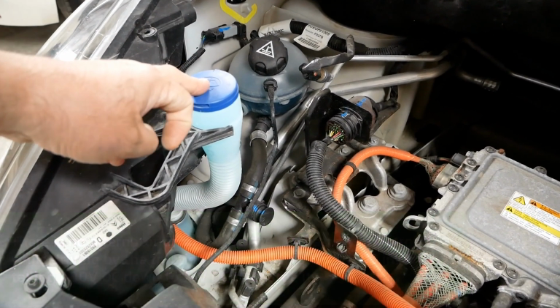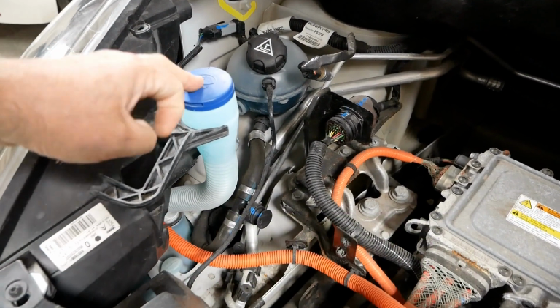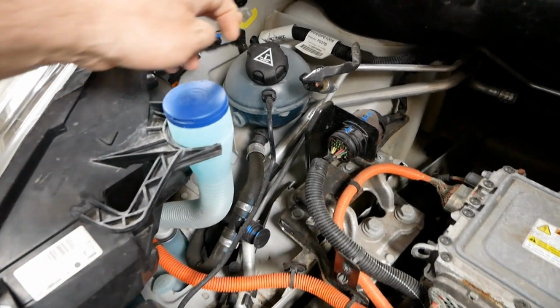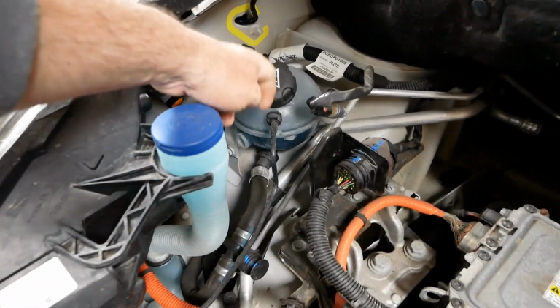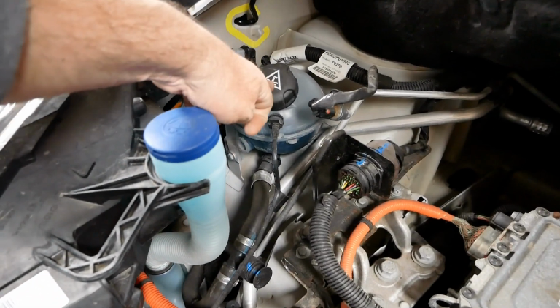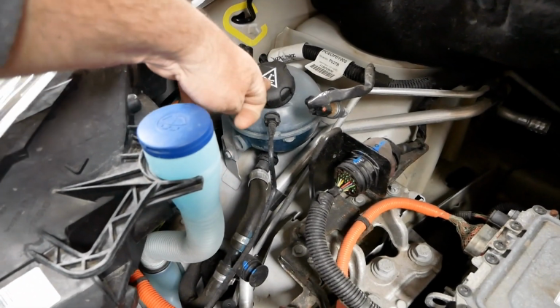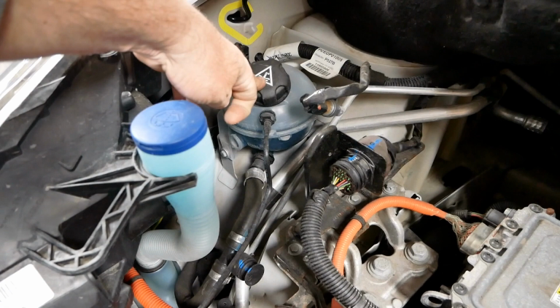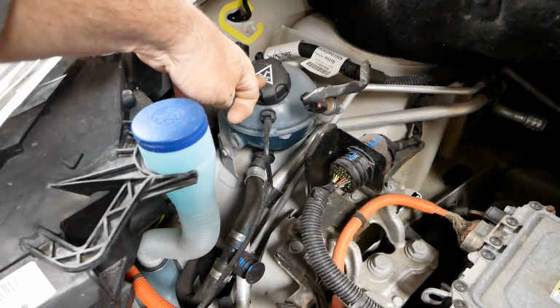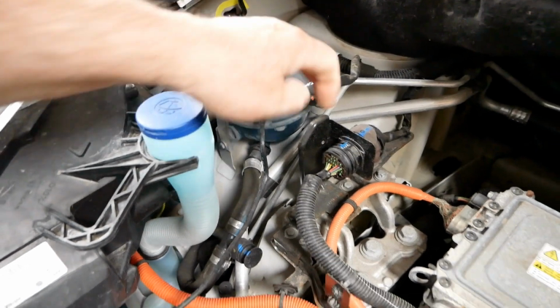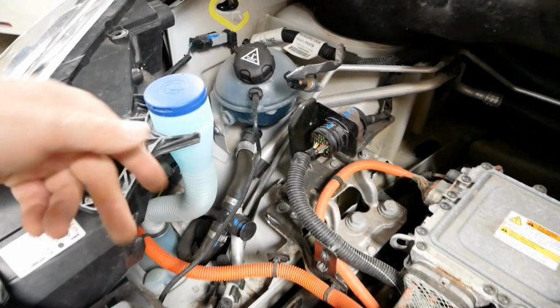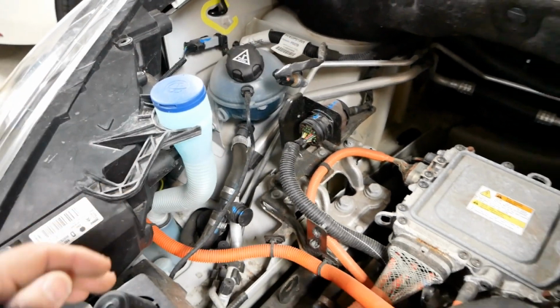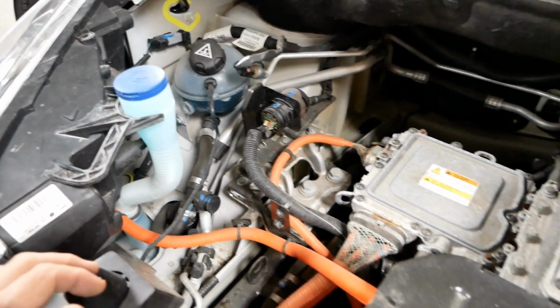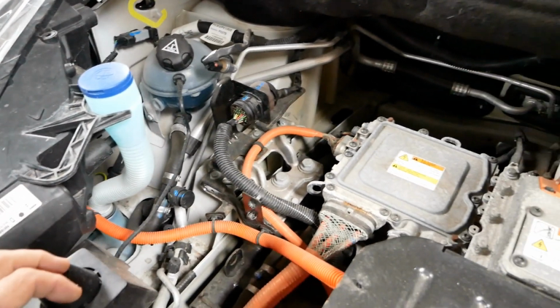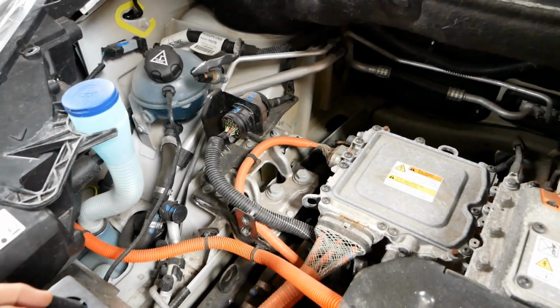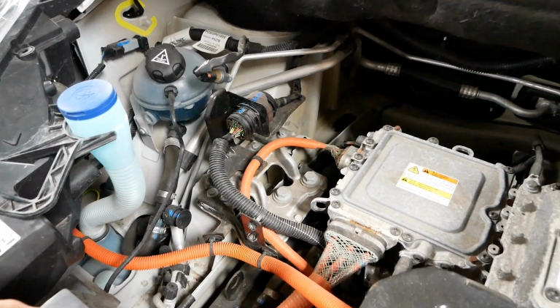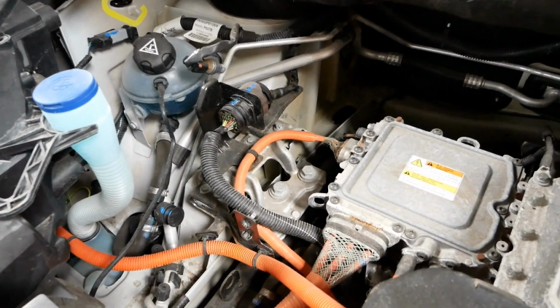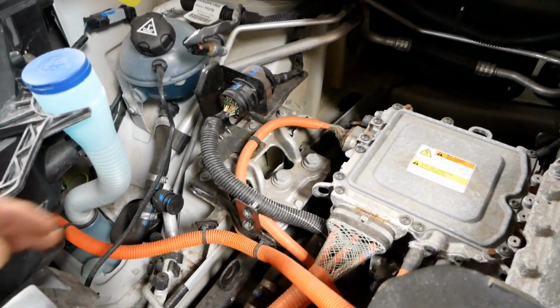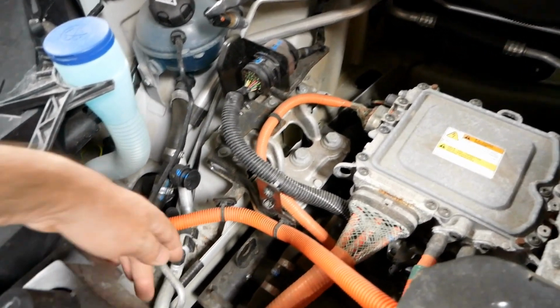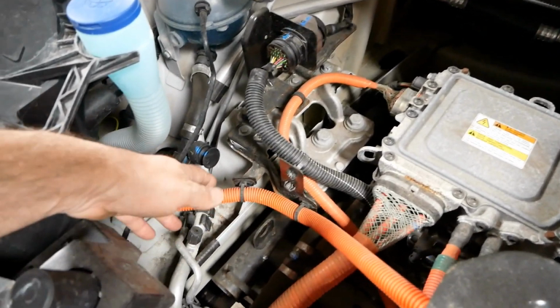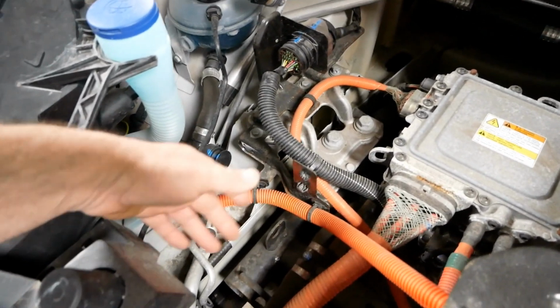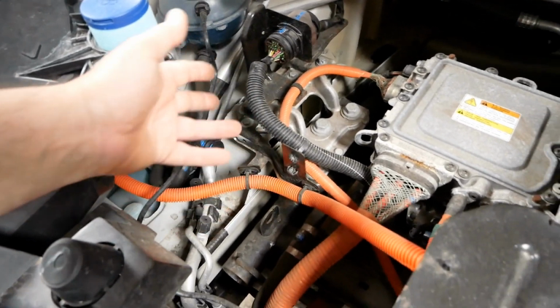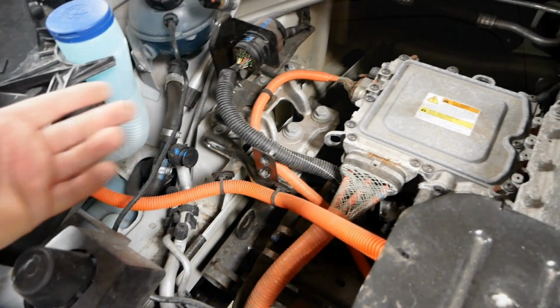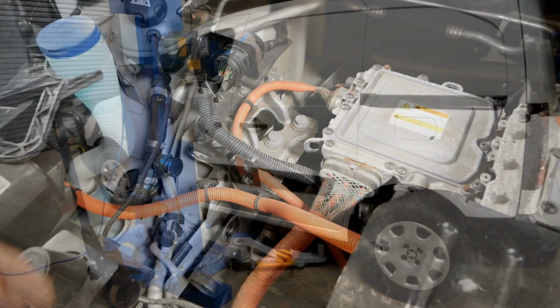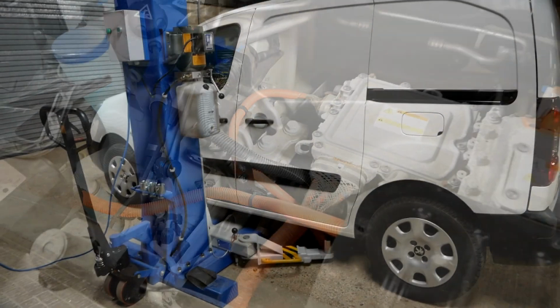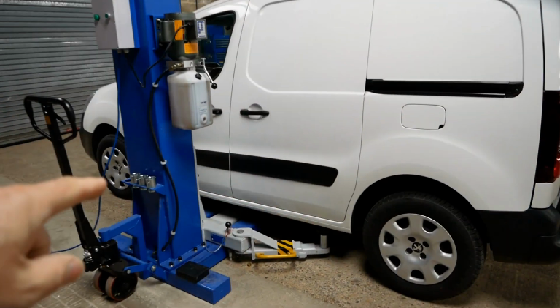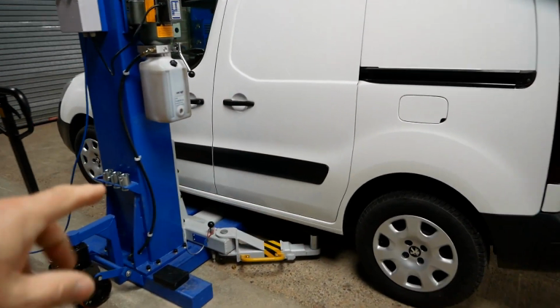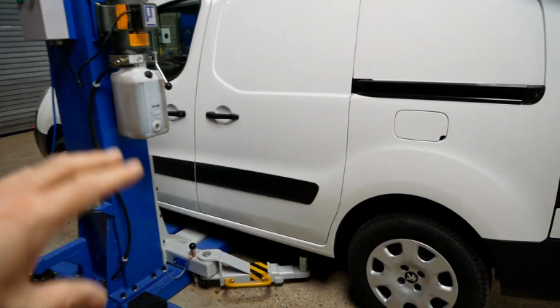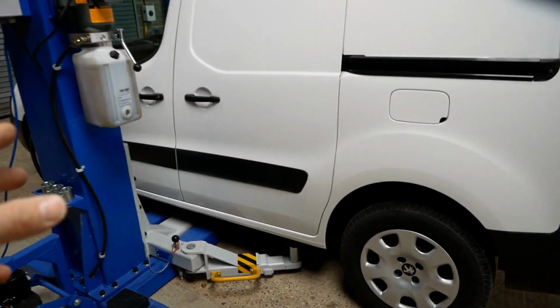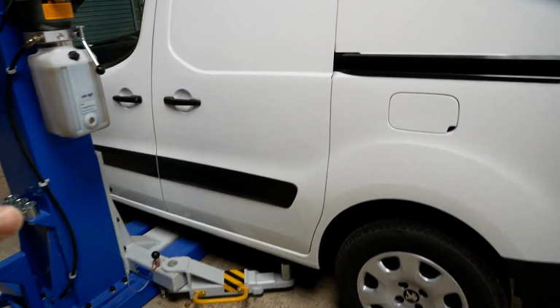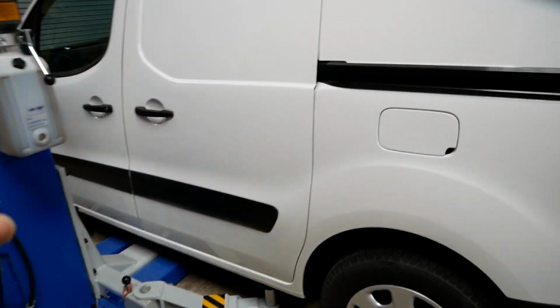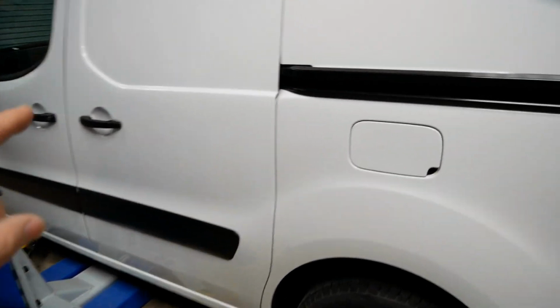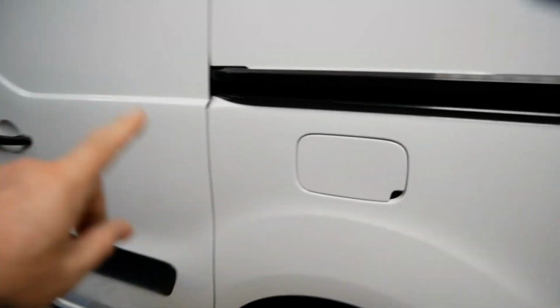What else have we got under here? We've got the fuse box, brake fluid, windscreen washer fluid, the fluid for the cooling system, and the air conditioning hoses and things down there. In a second we'll lift it up and have a look underneath.